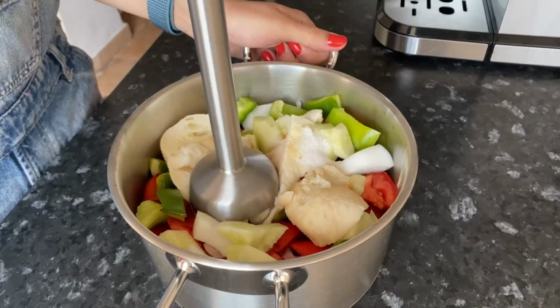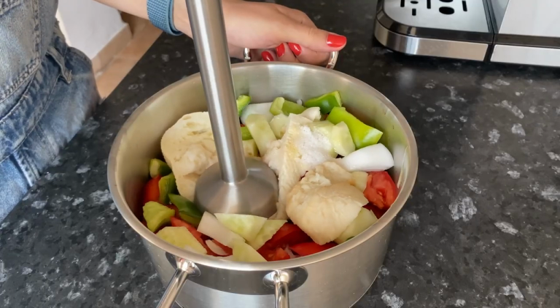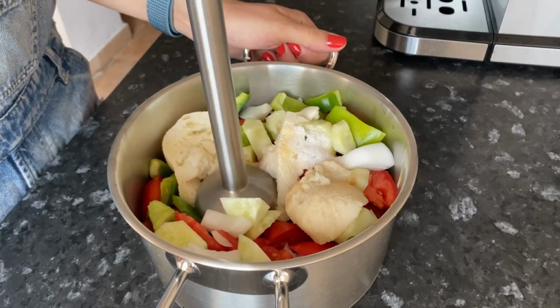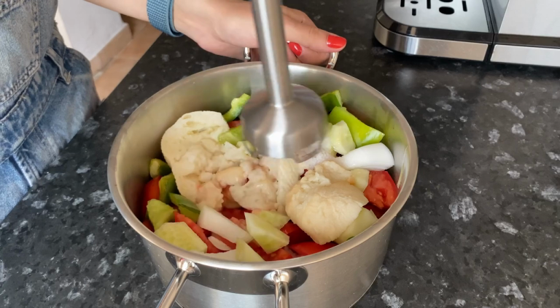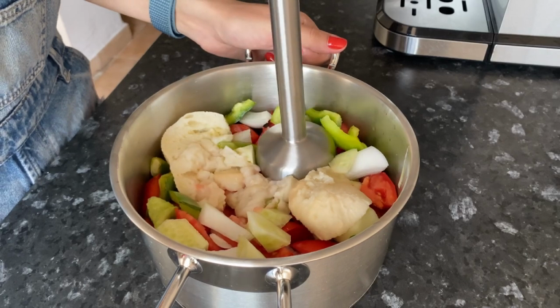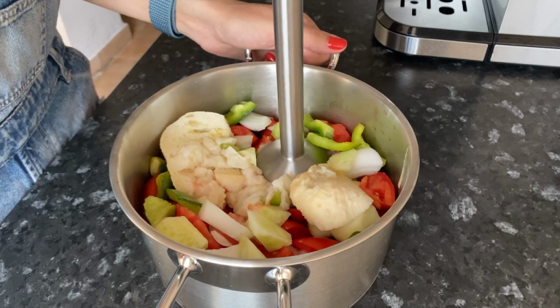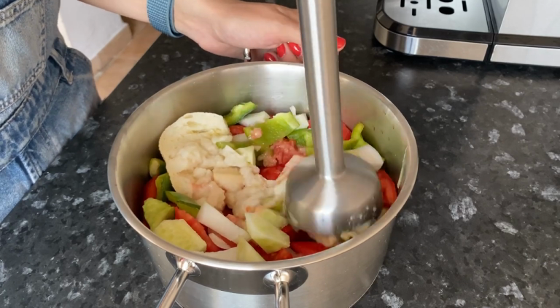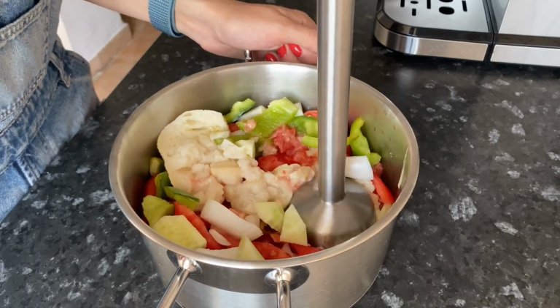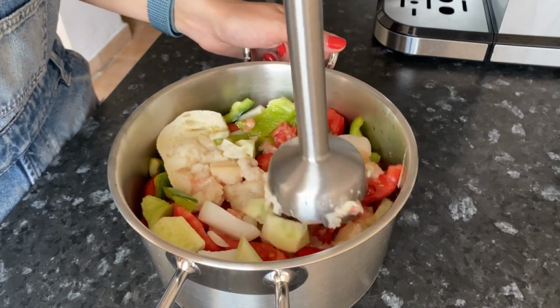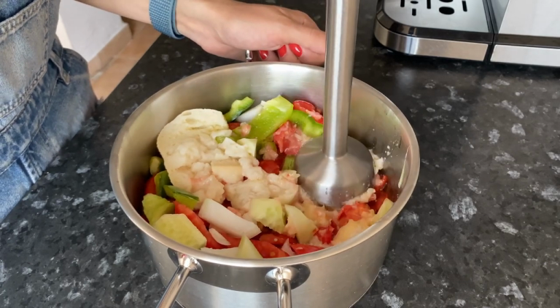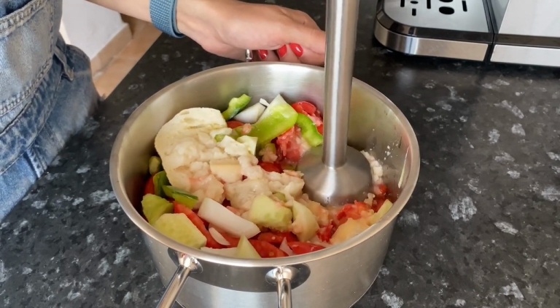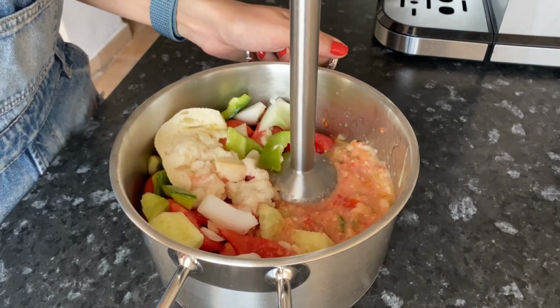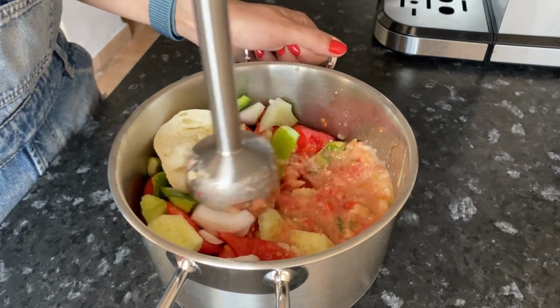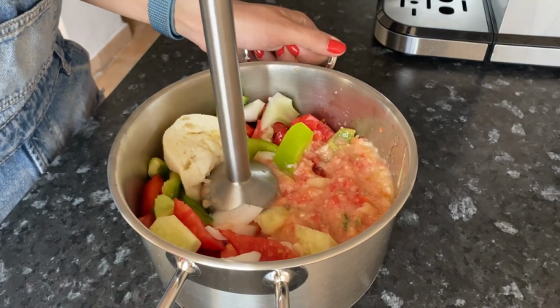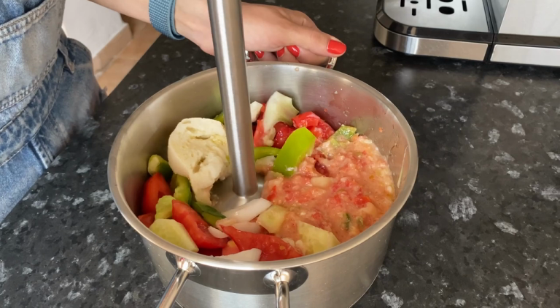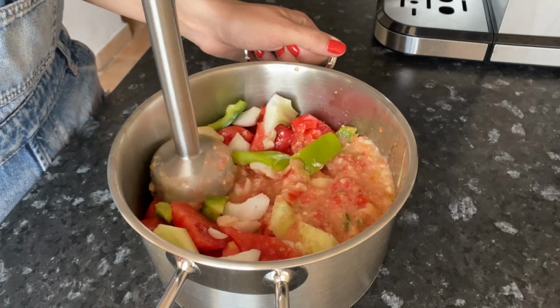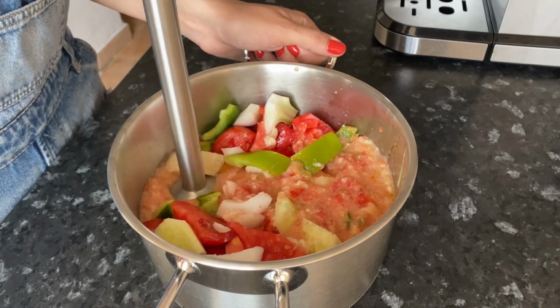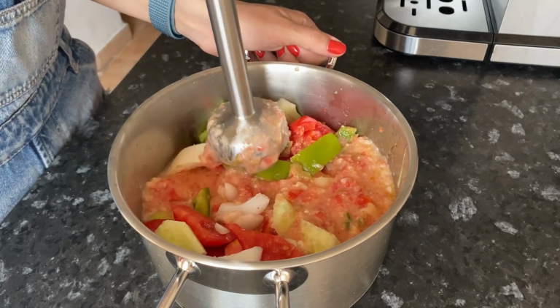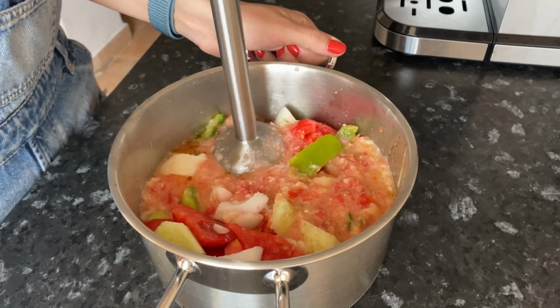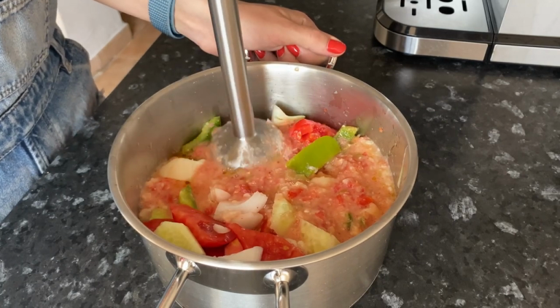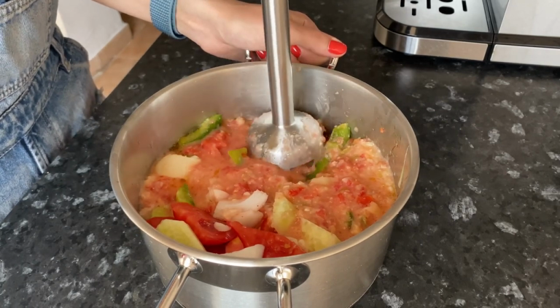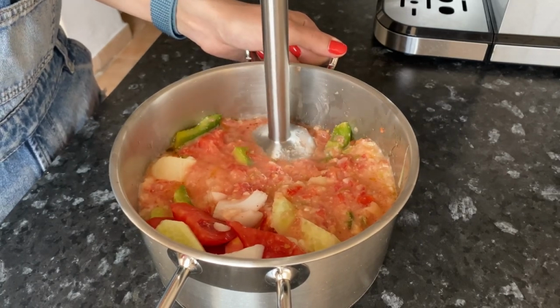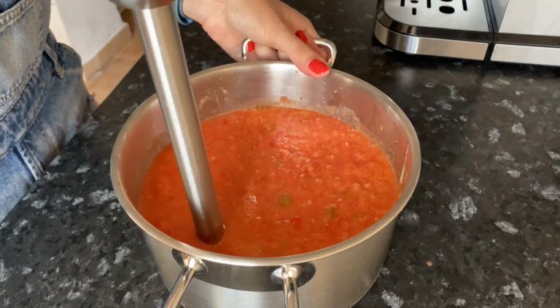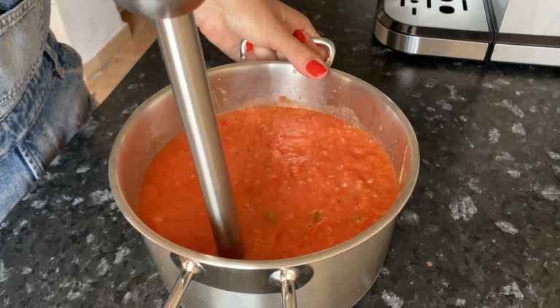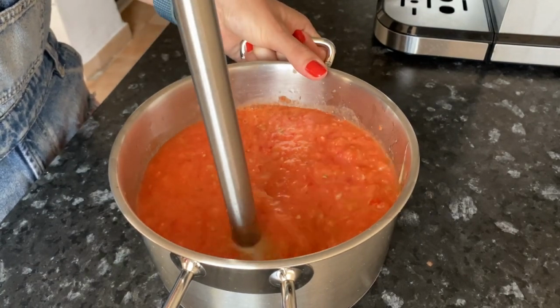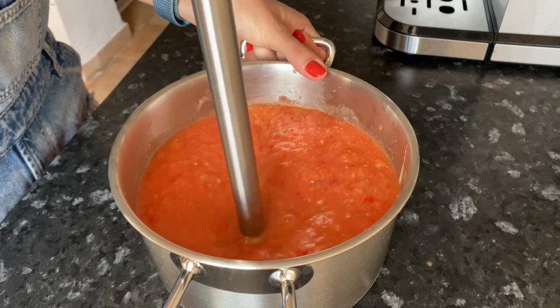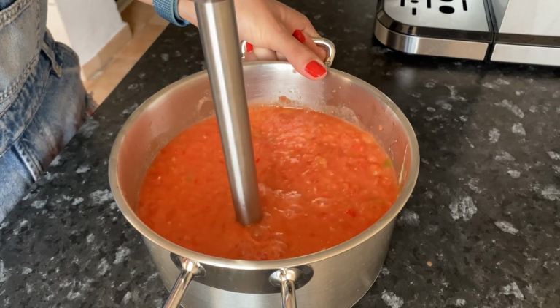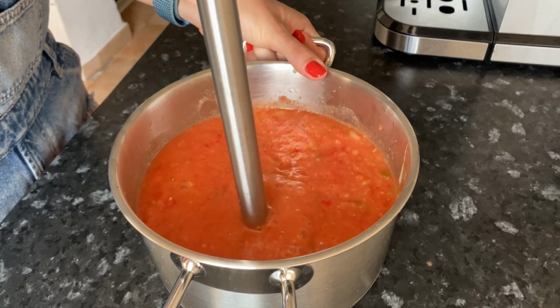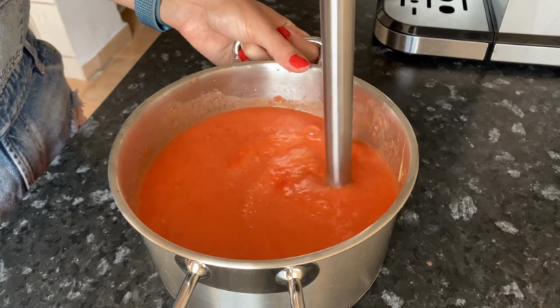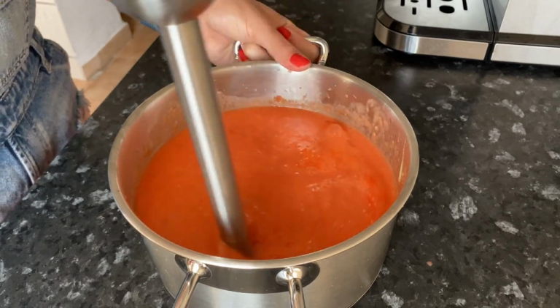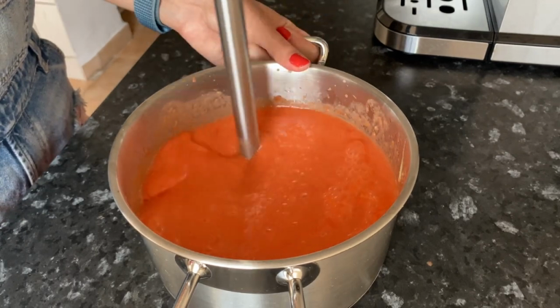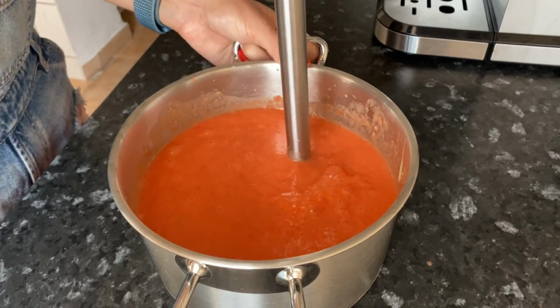Grind with a blender until smooth. The bread must be white, yesterday's and with a crust. In Spain, it is customary to add high quality olive oil to gazpacho — virgin extra.